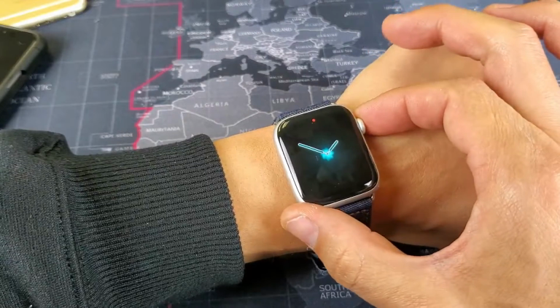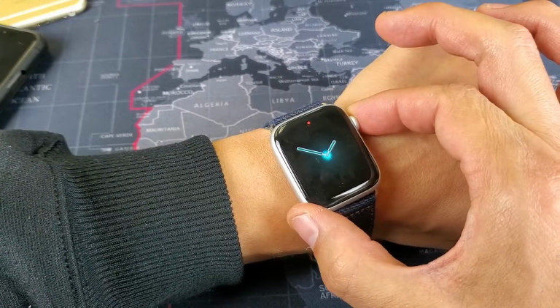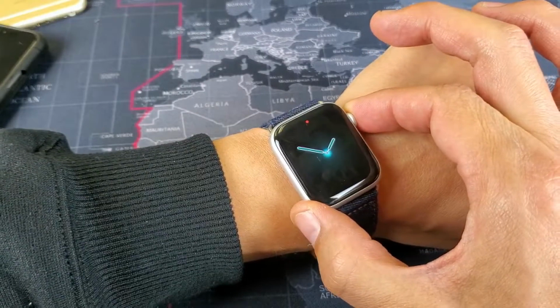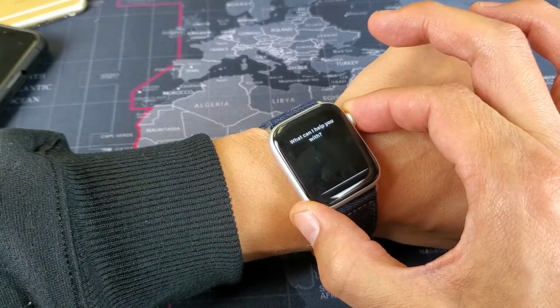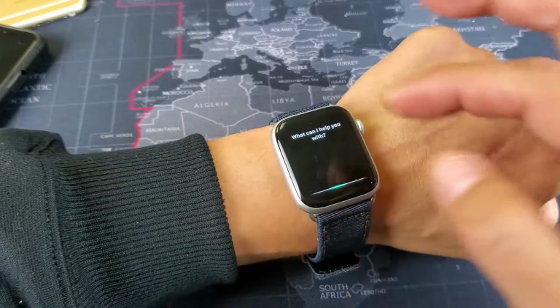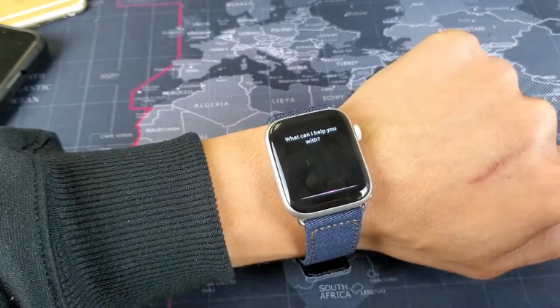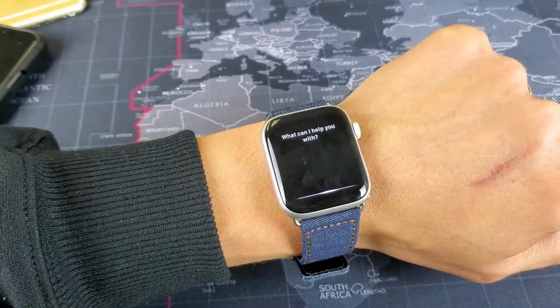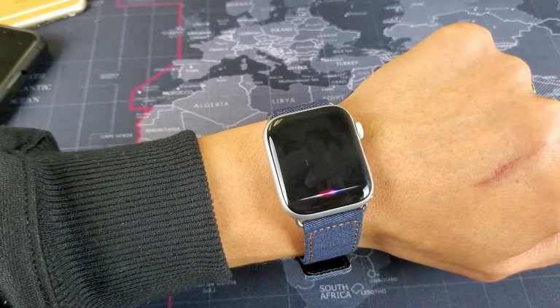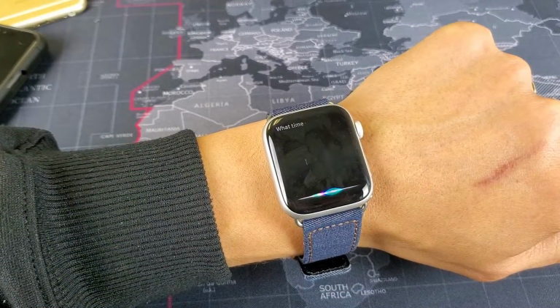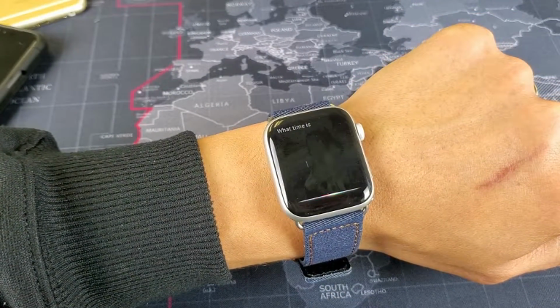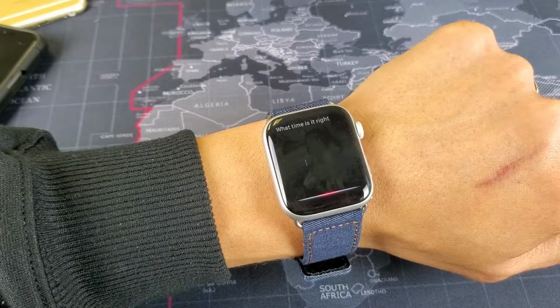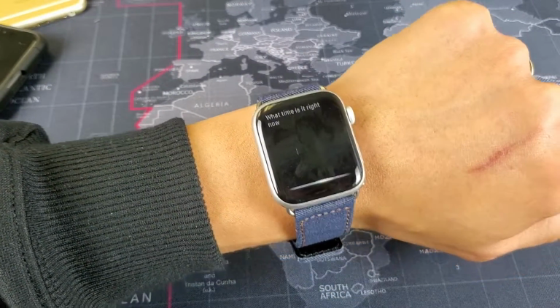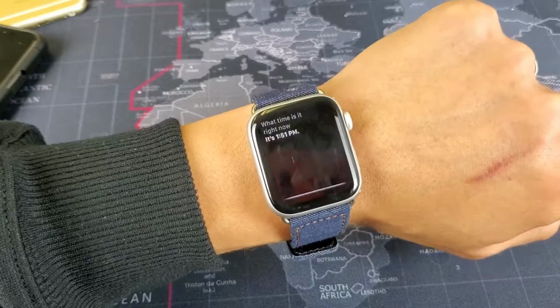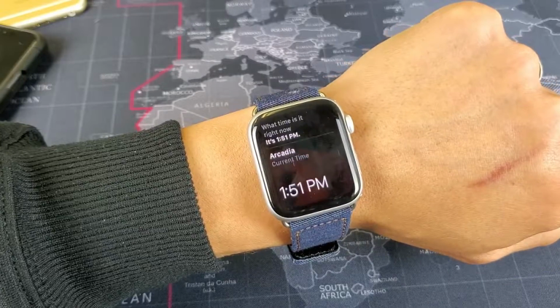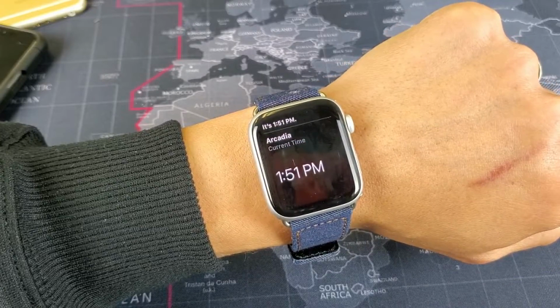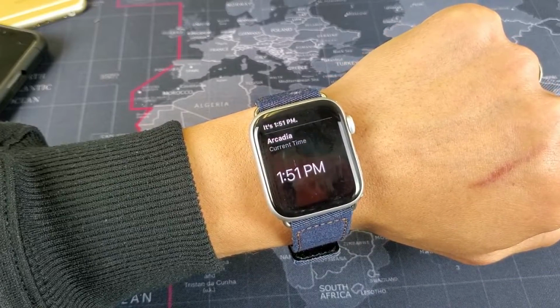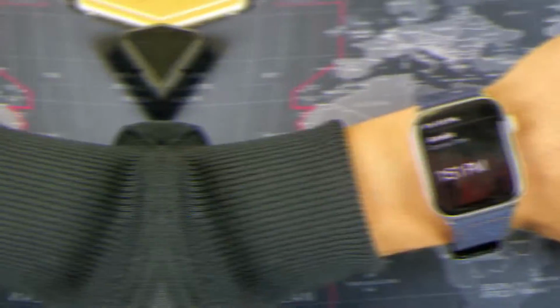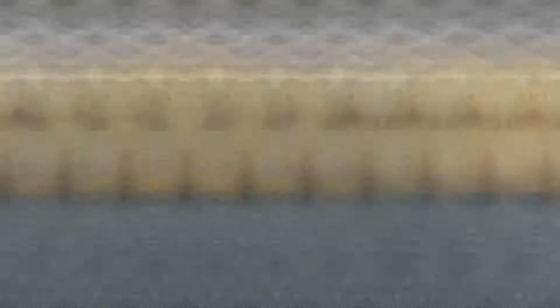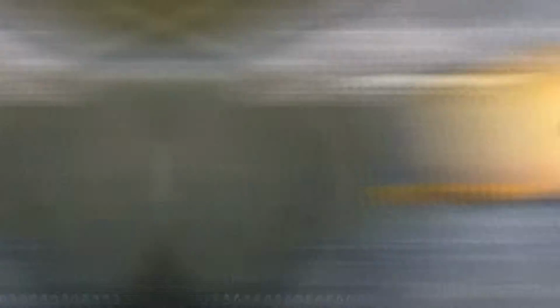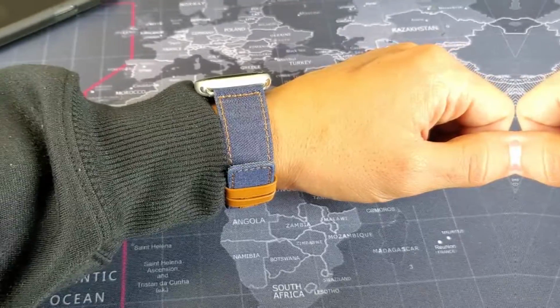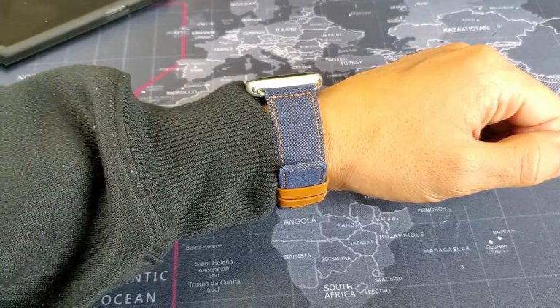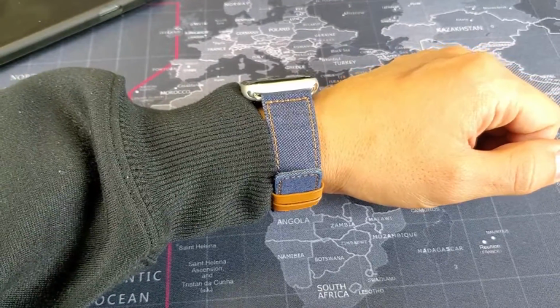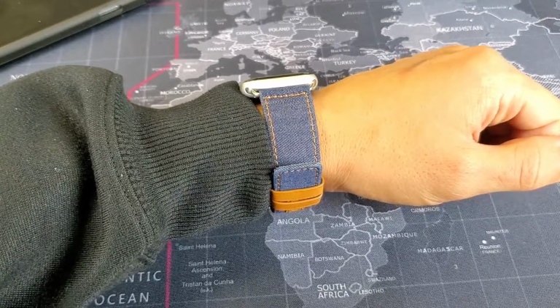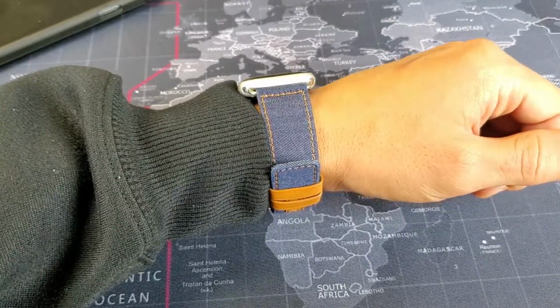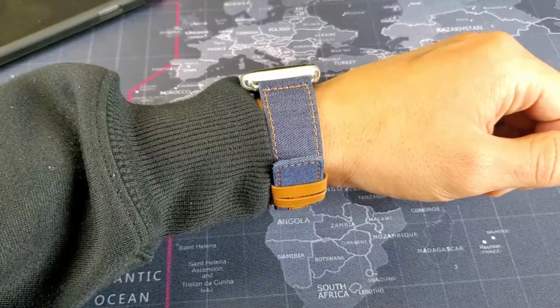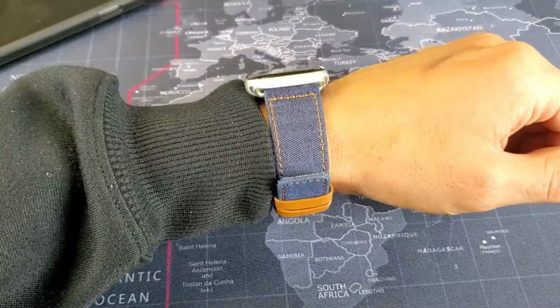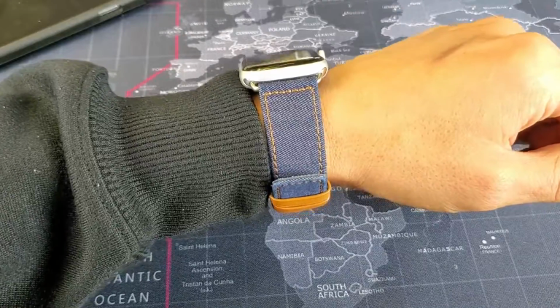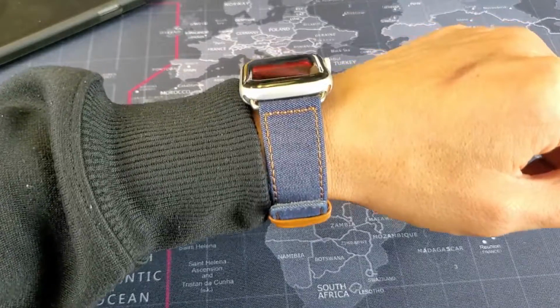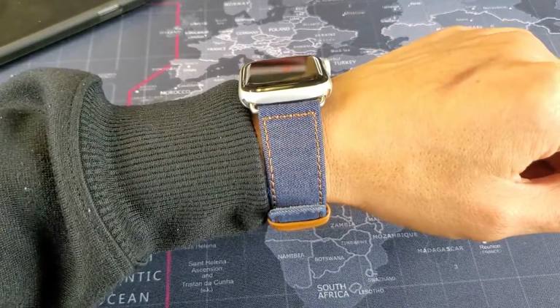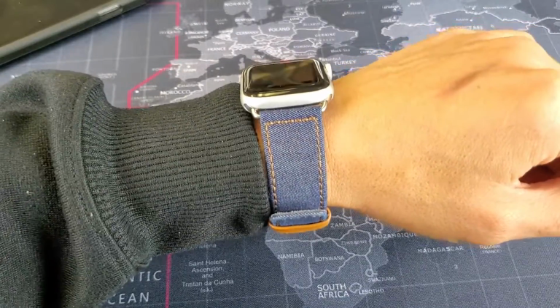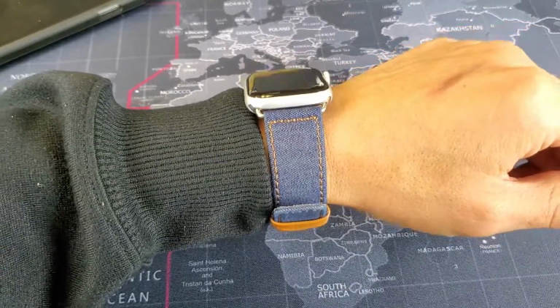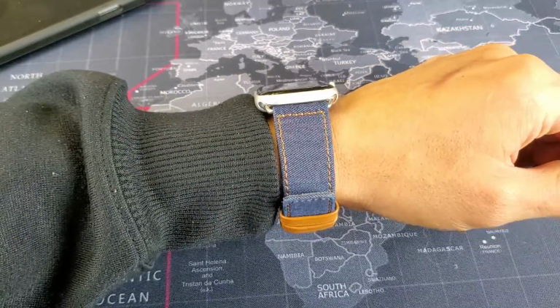Just press and hold it. 'What time is it right now?' It's 1:51 PM. Okay, so the third way is you need to raise the watch up very close to your mouth and just ask a question.